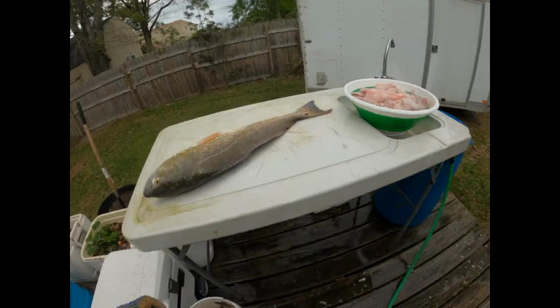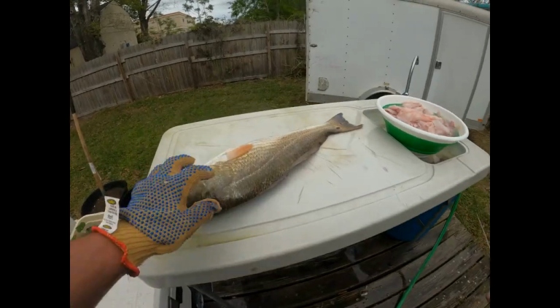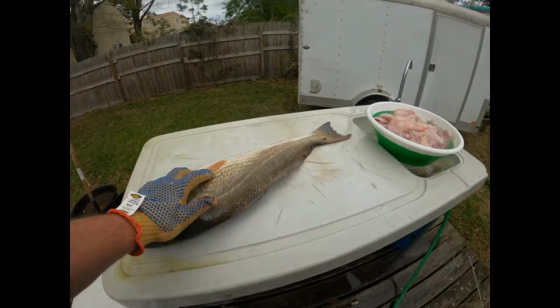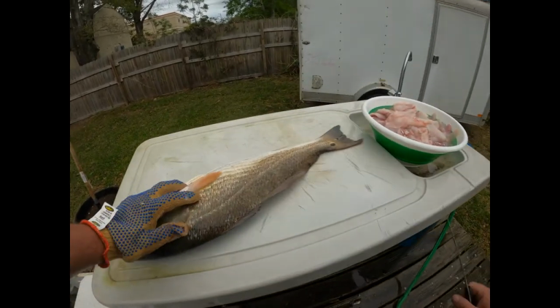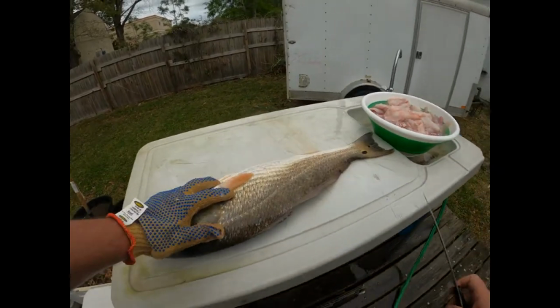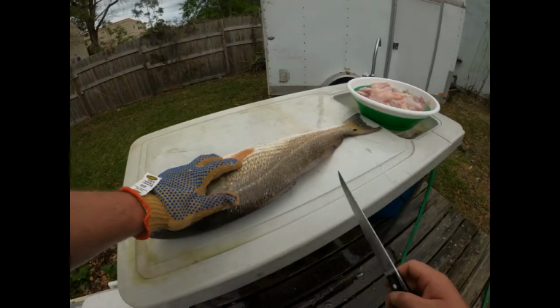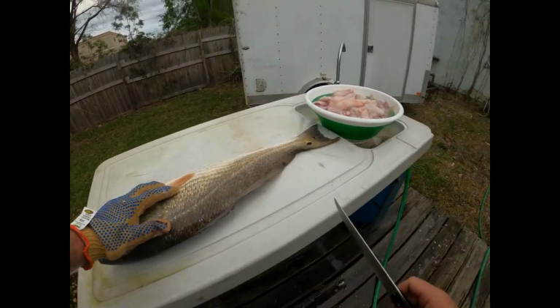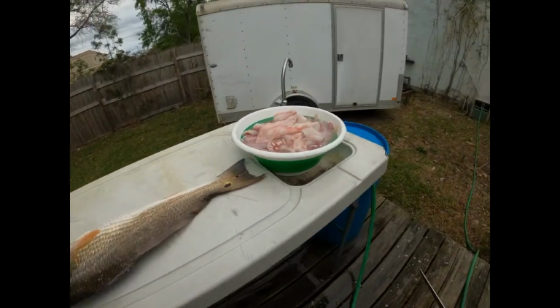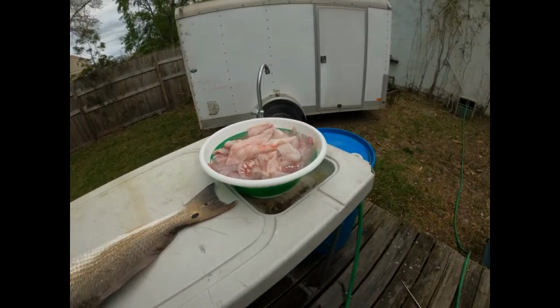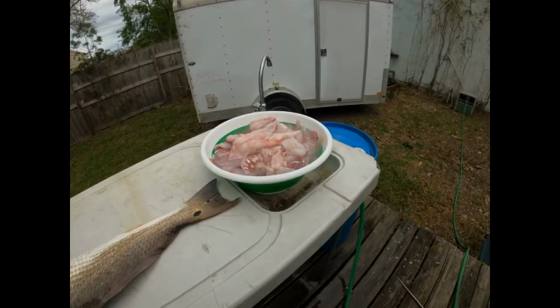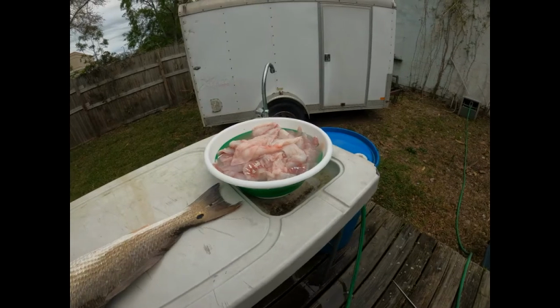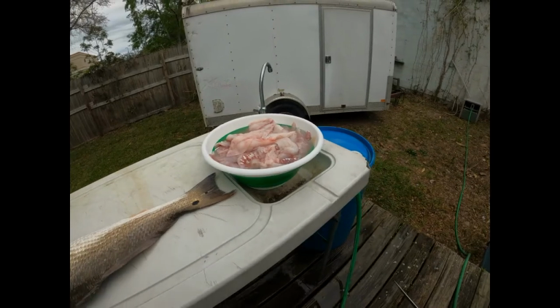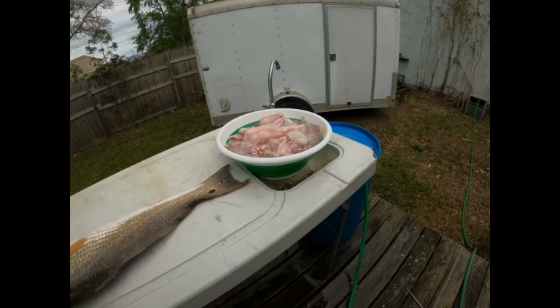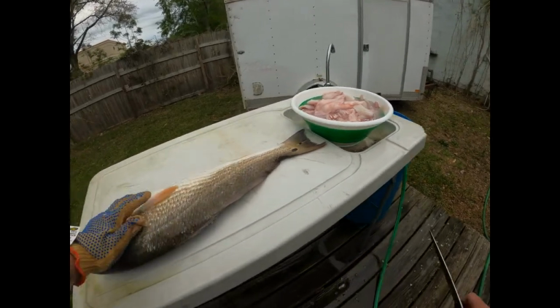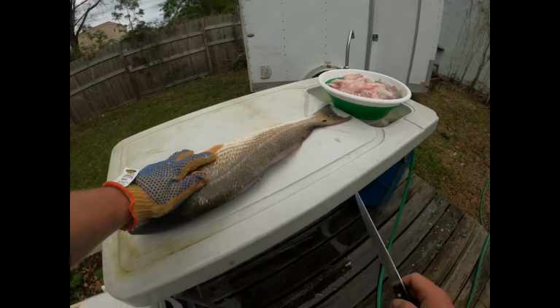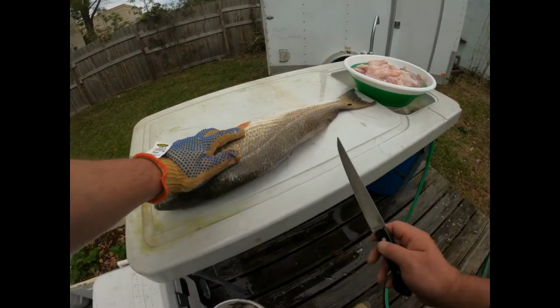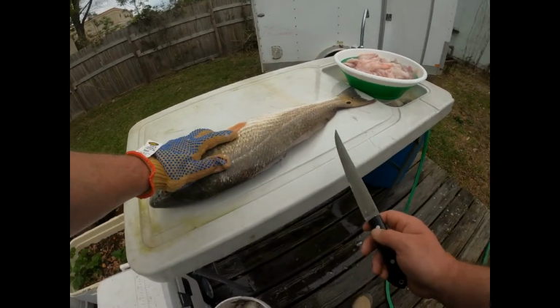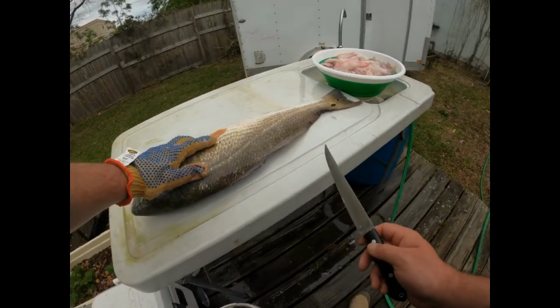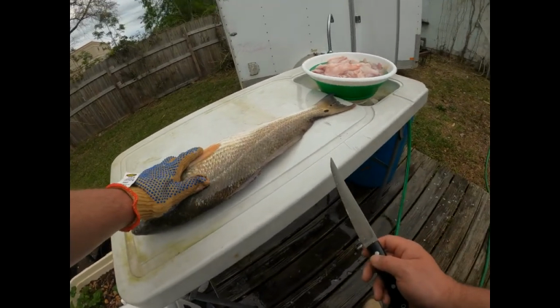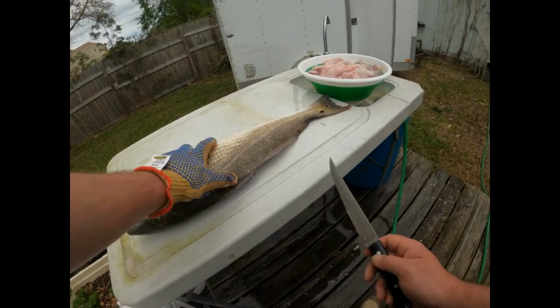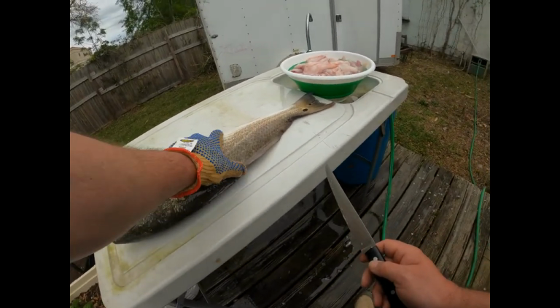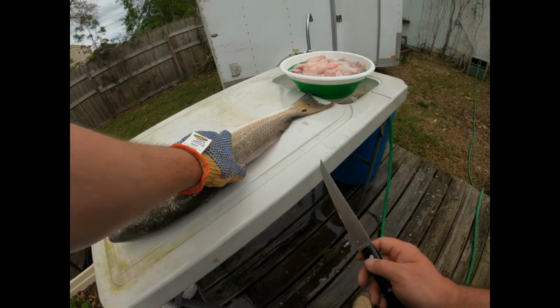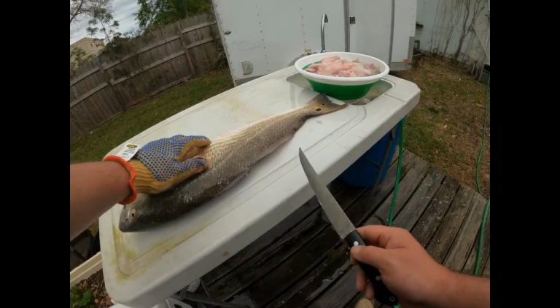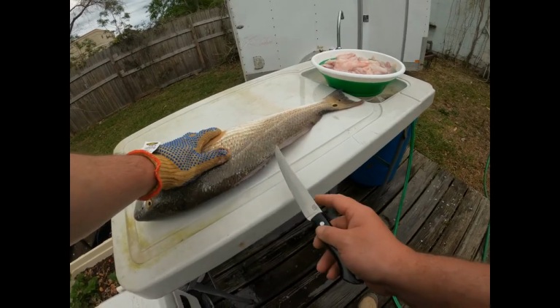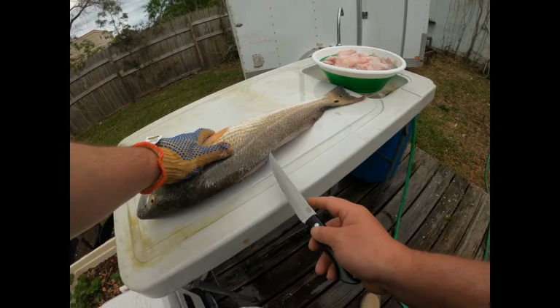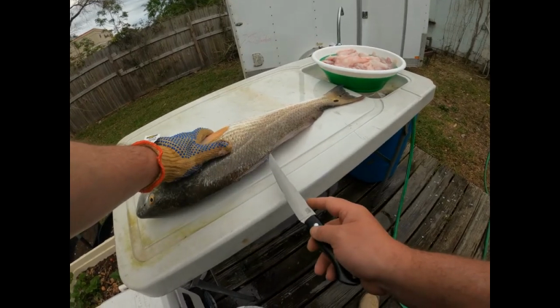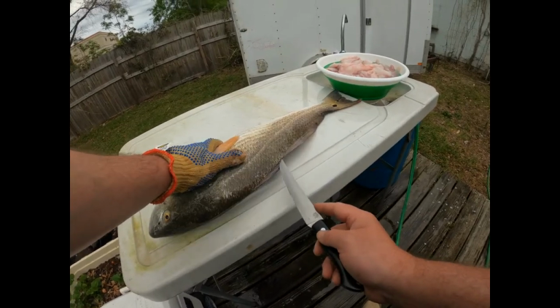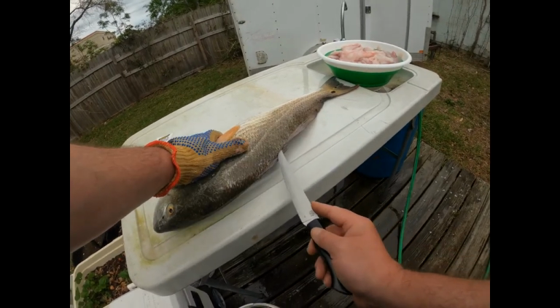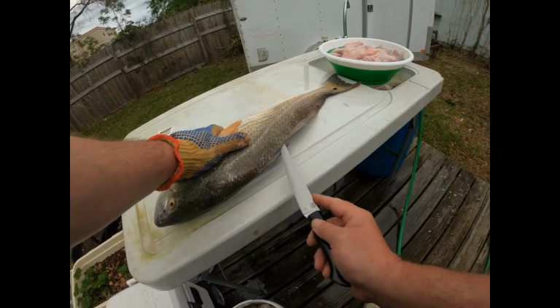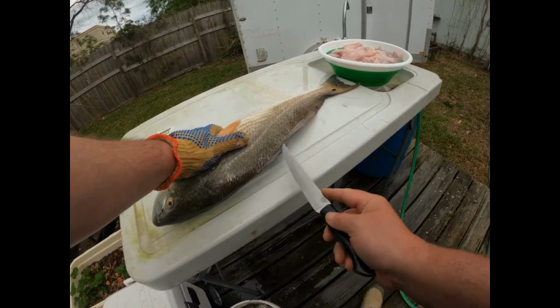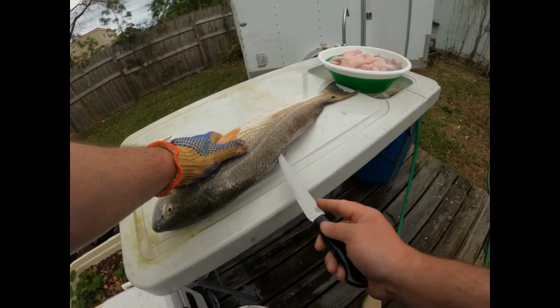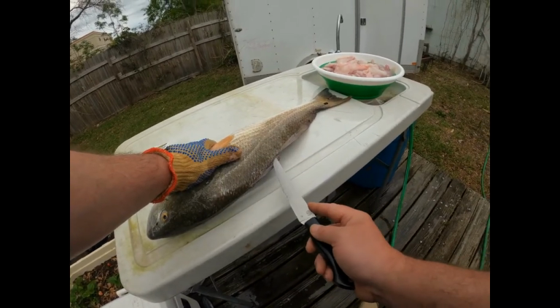Alright guys, we're back with the redfish — we got all the sheephead knocked out, that's a big bowl of fillets right there. So we're going to do the red very similarly to how we do the sheephead, but we're going to leave the skin on it.